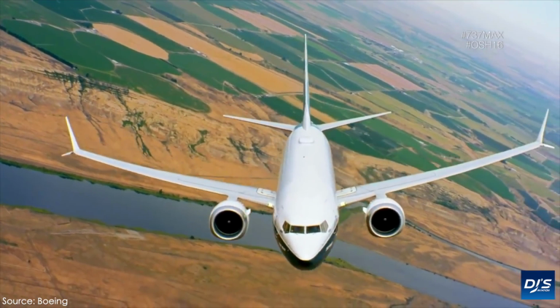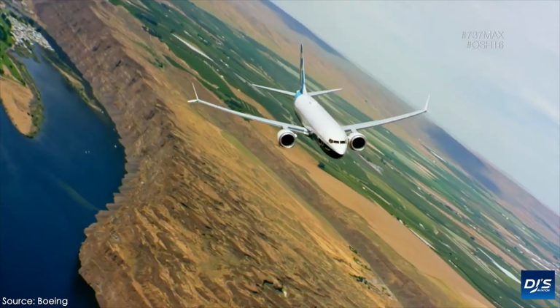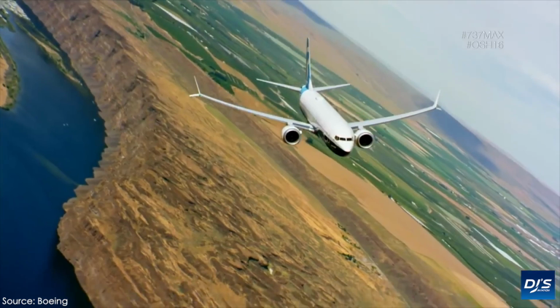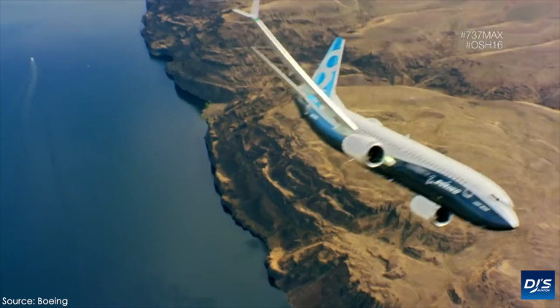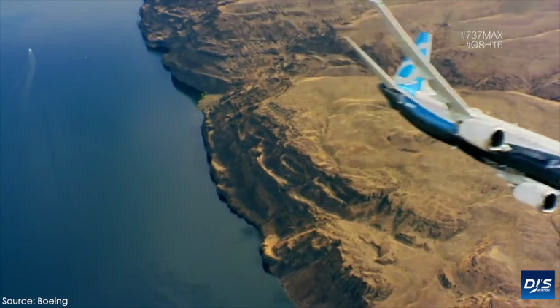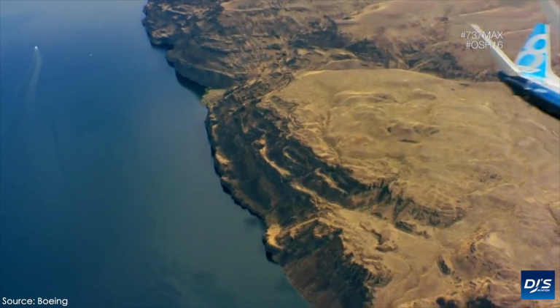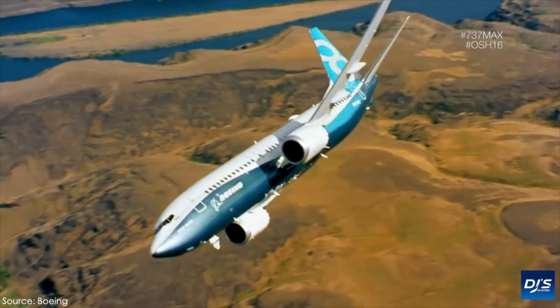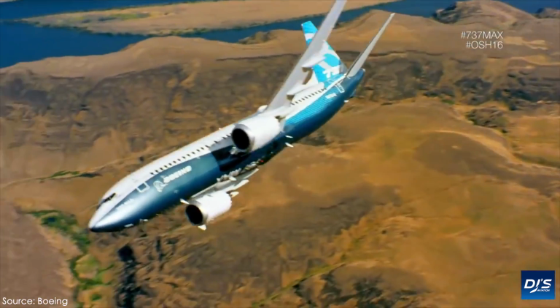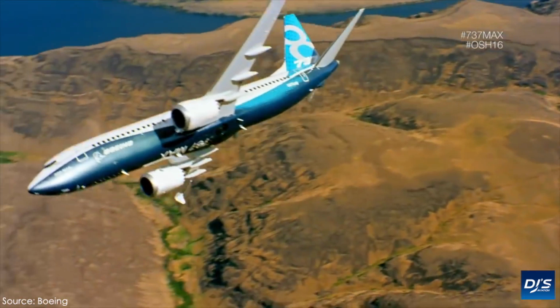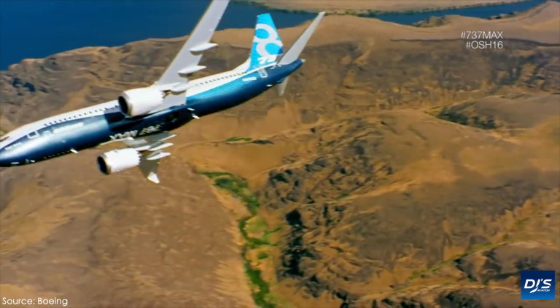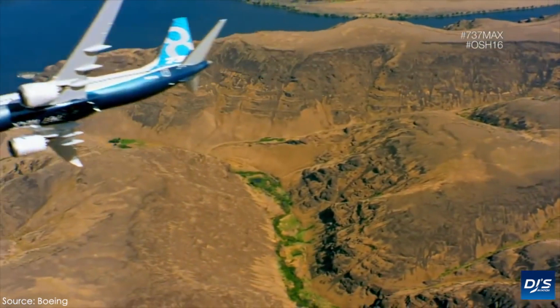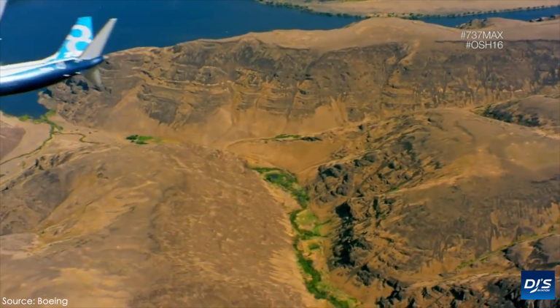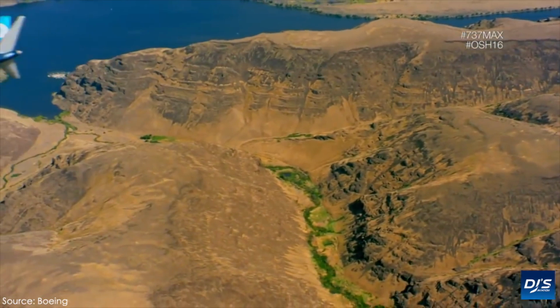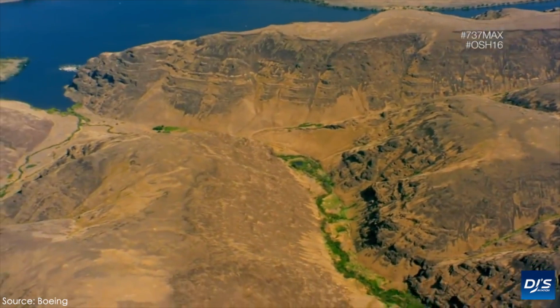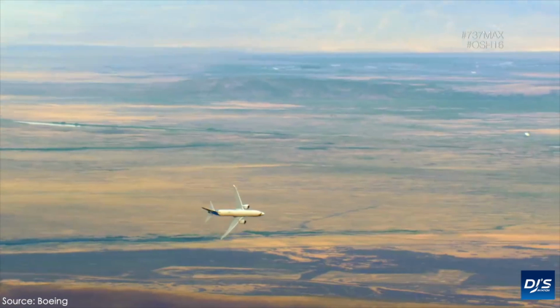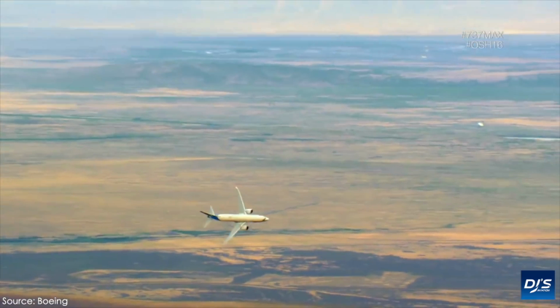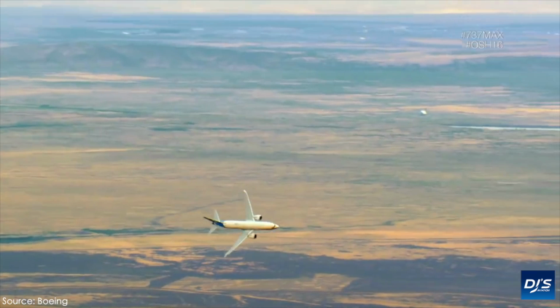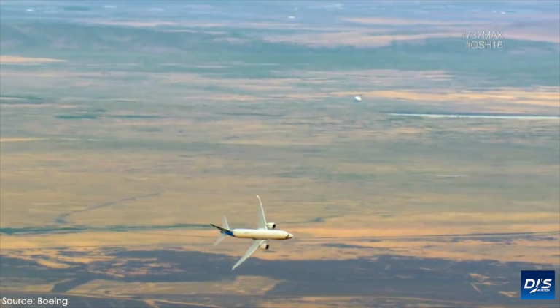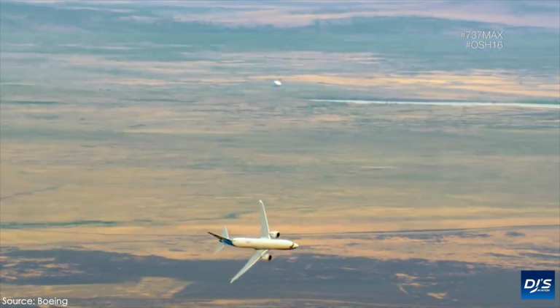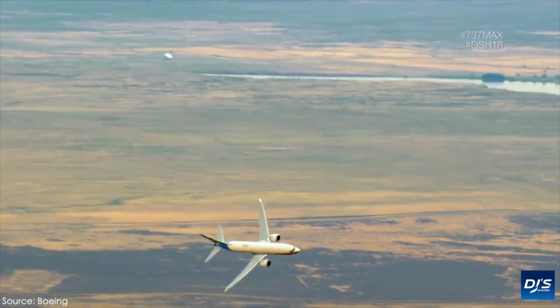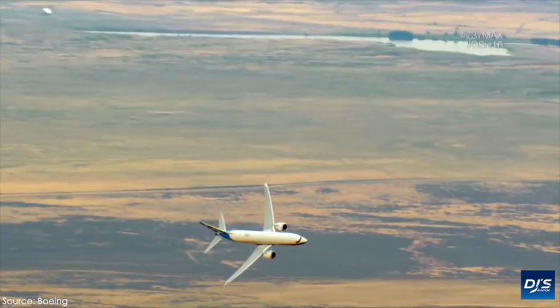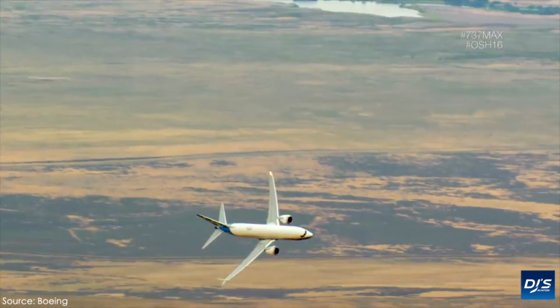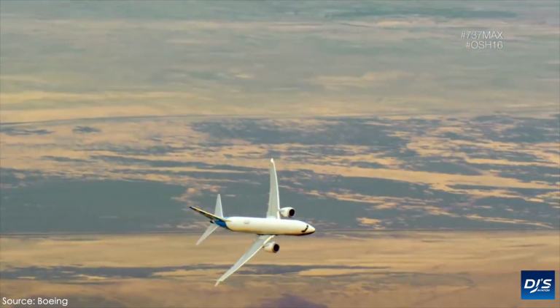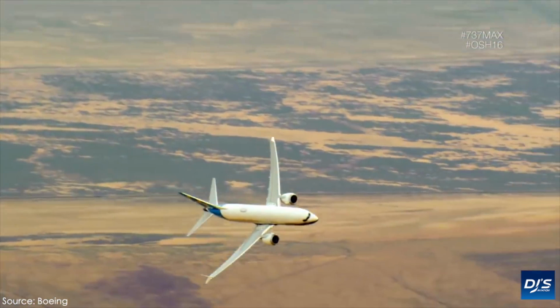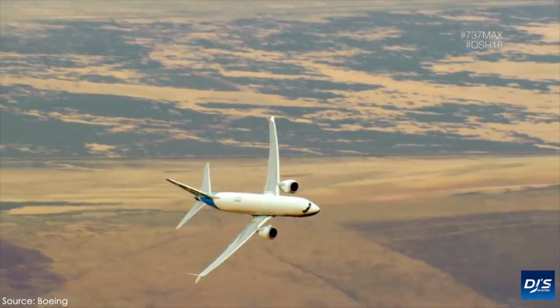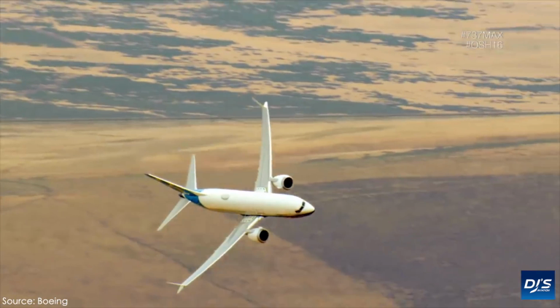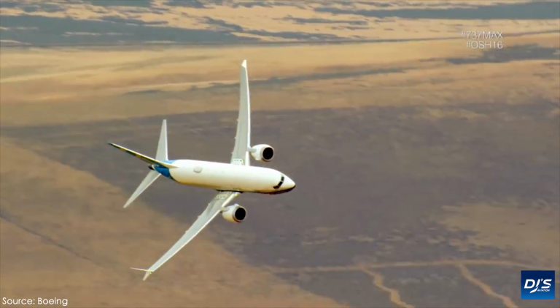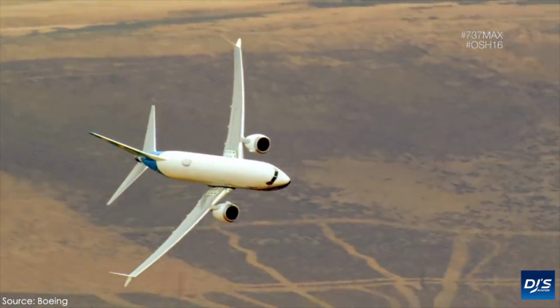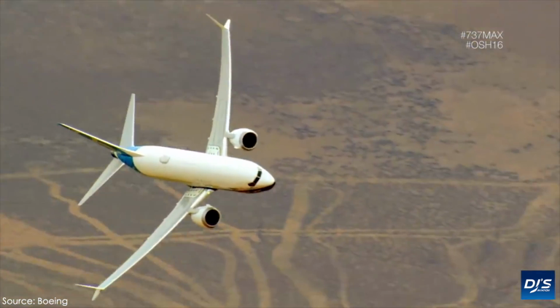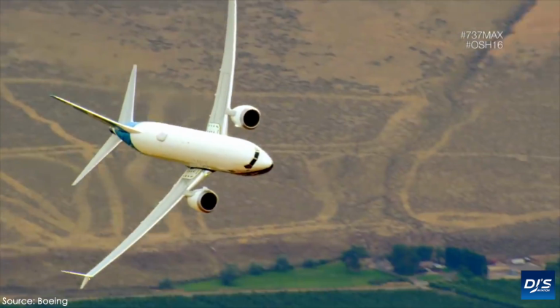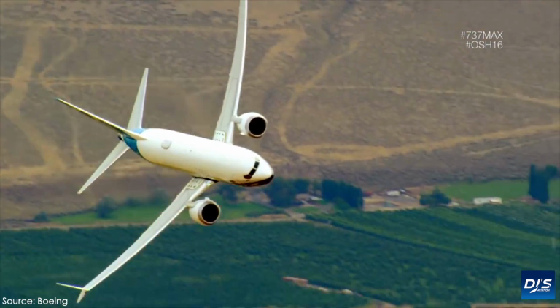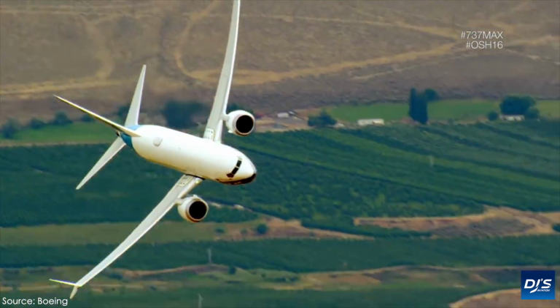All of this, however, is on top of the already existing MCAS problem, which was said to be at fault for the two fatal incidents that took place in 2018 and 2019 respectively, and eventually led to the worldwide grounding of the aircraft type.